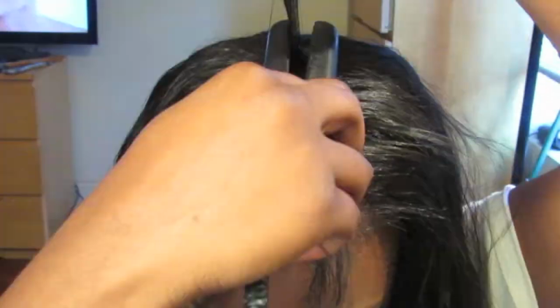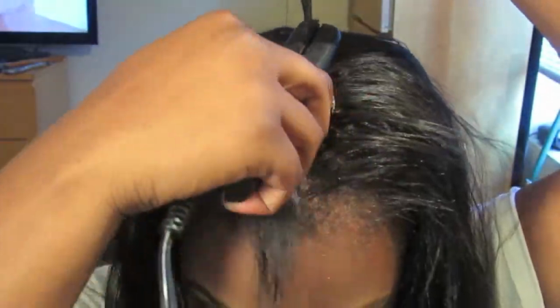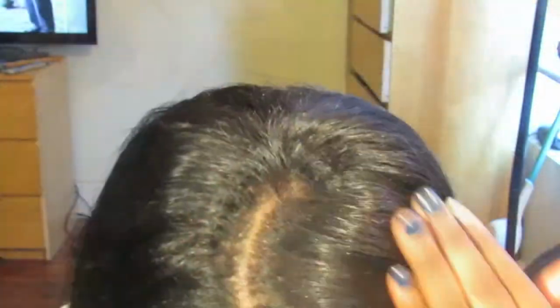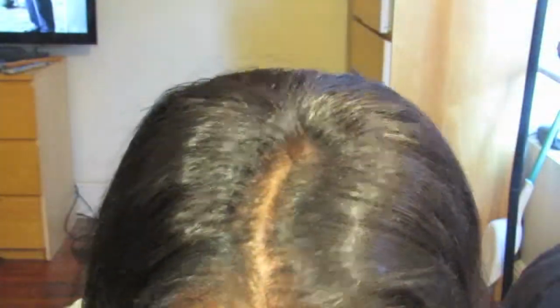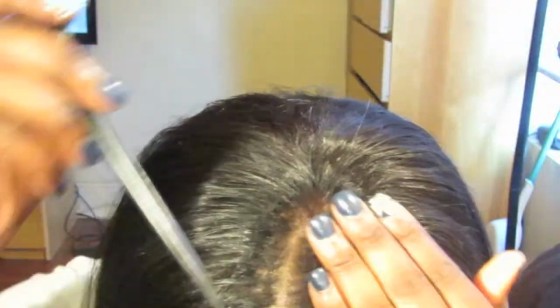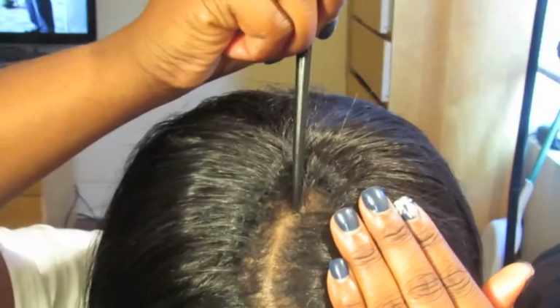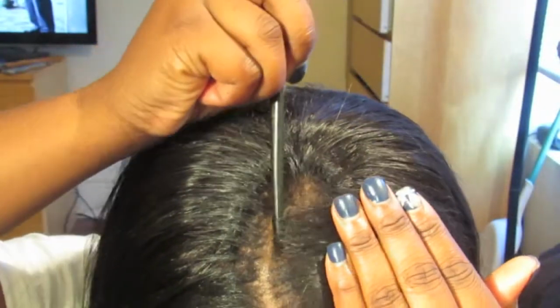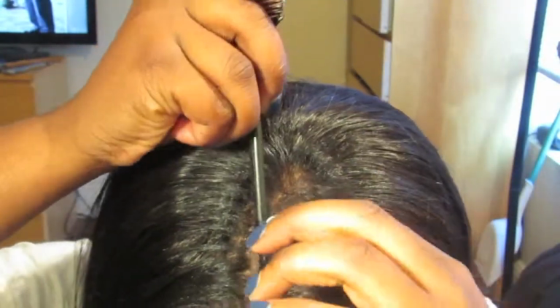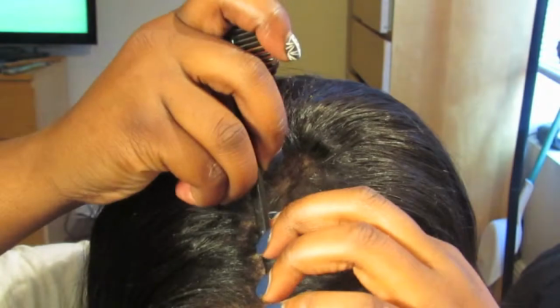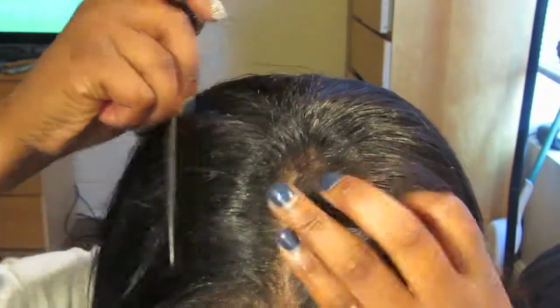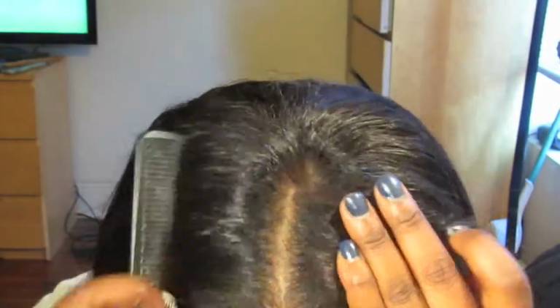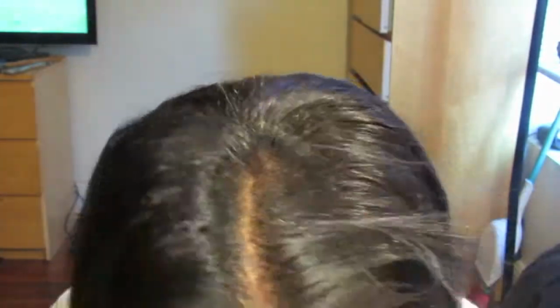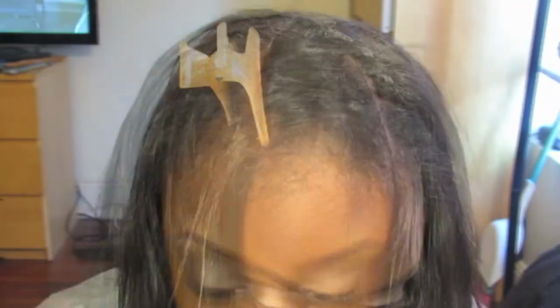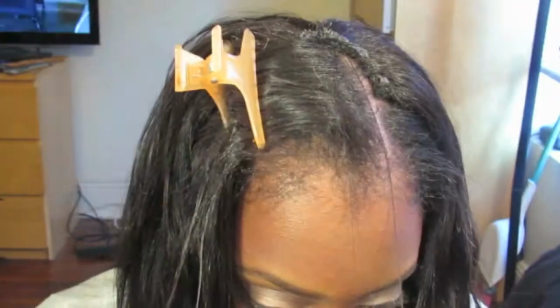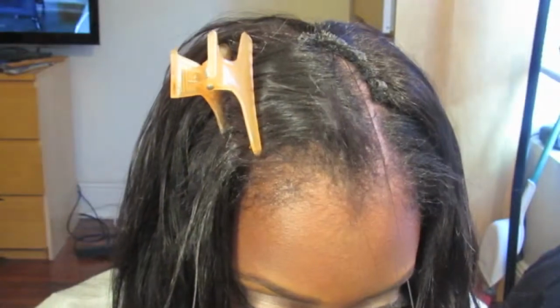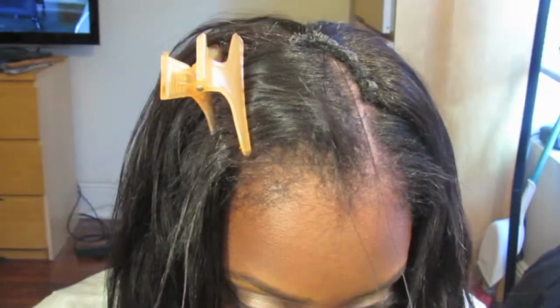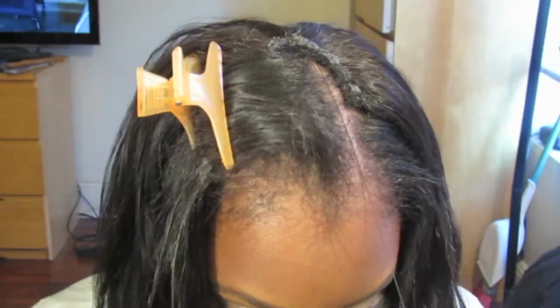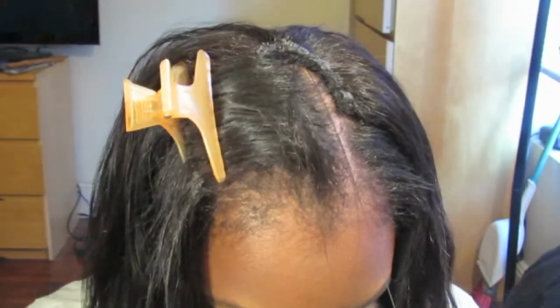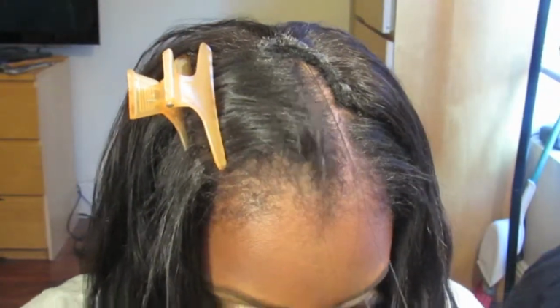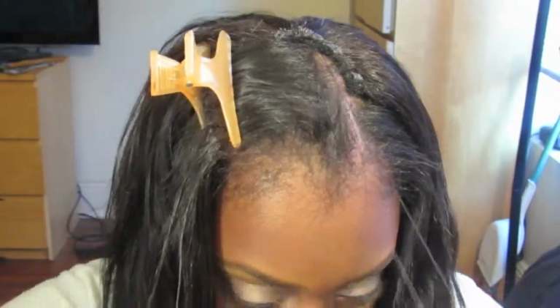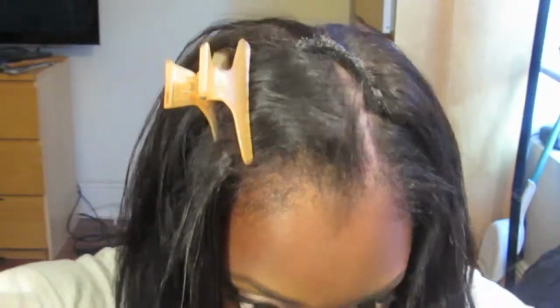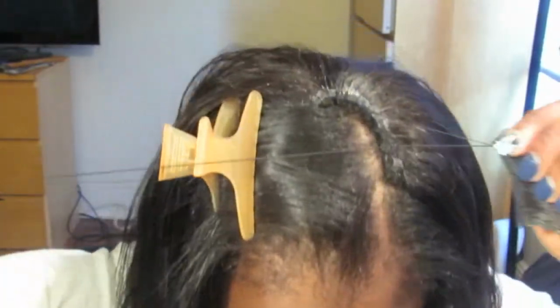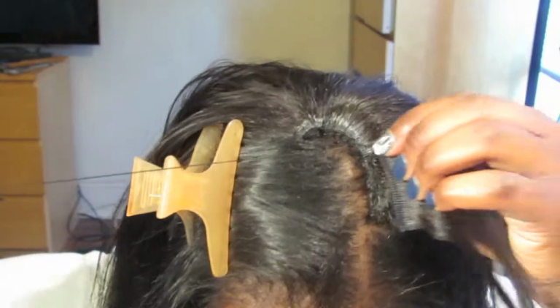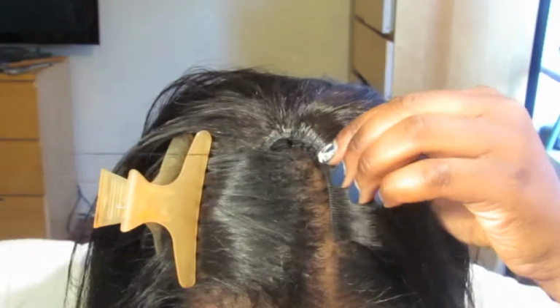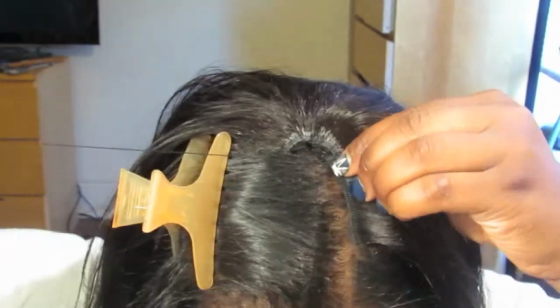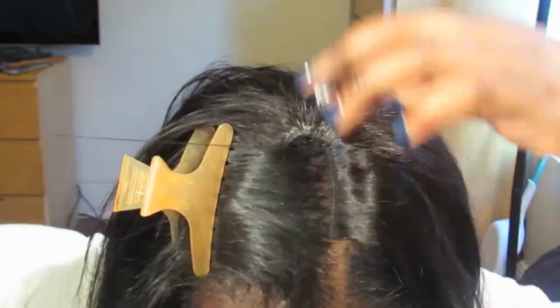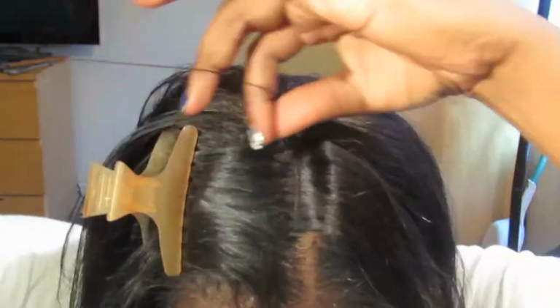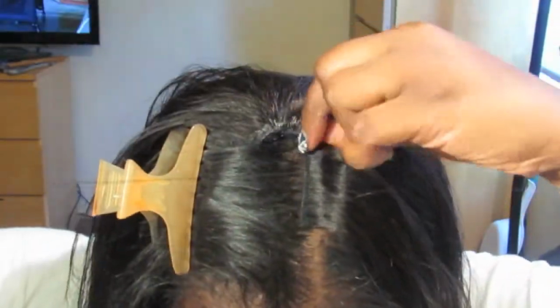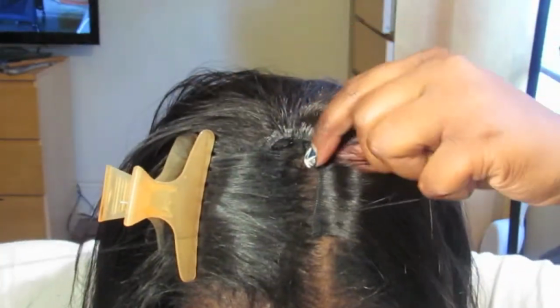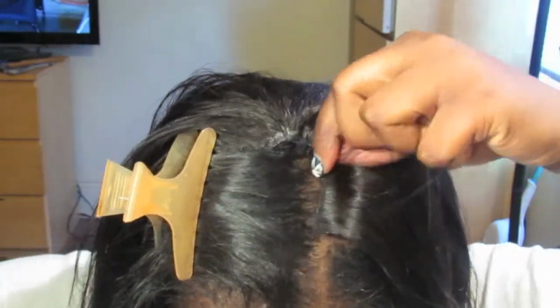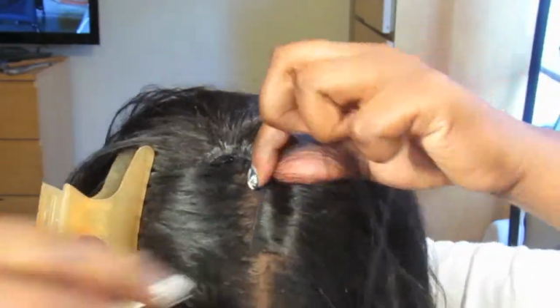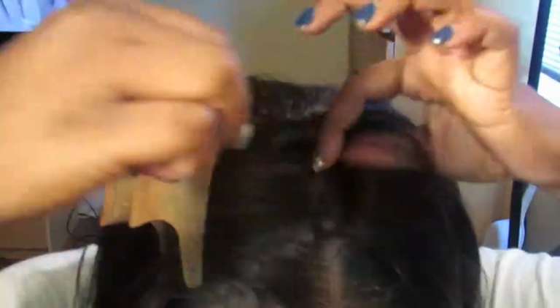It fits really snug on my head. So now I'm just flat ironing my hair so everything can blend. If you didn't know, I did cut my leave-out maybe a month ago because I experienced a lot of heat damage.